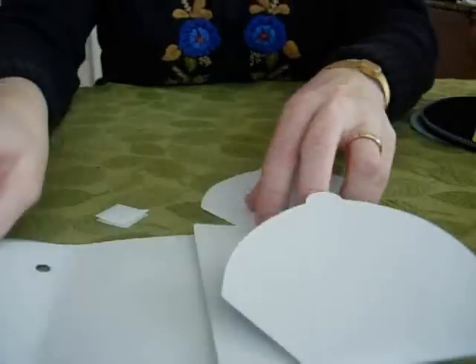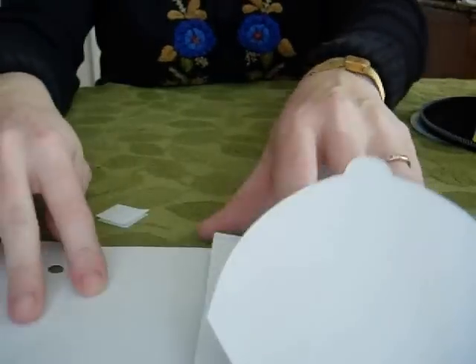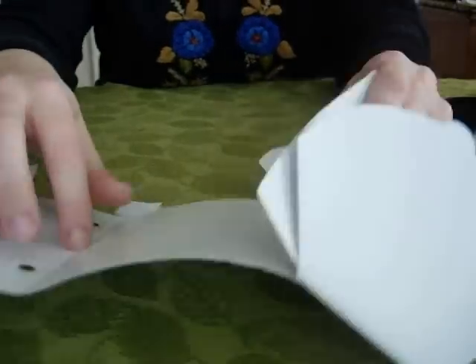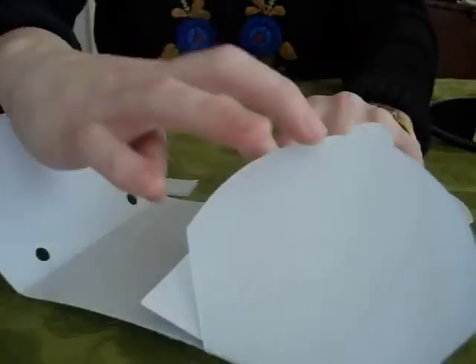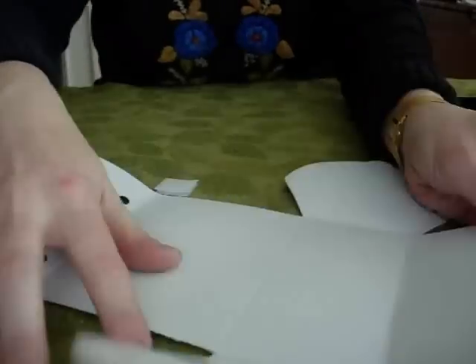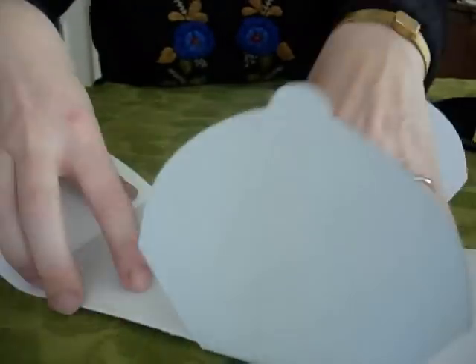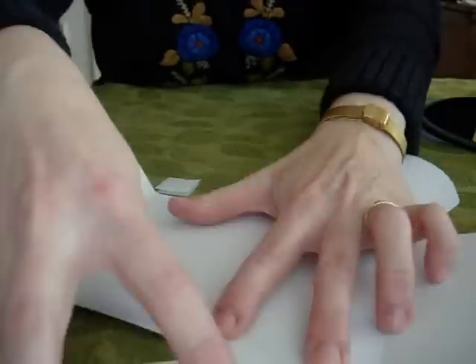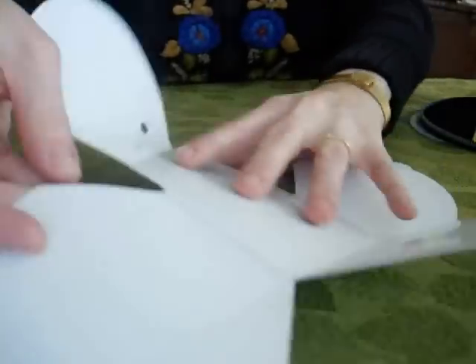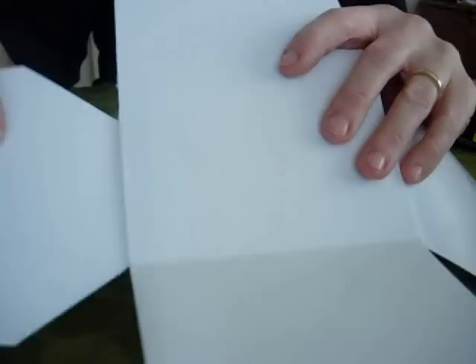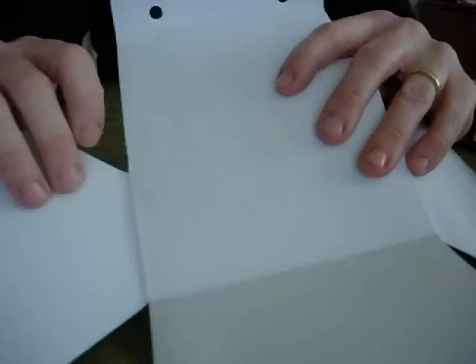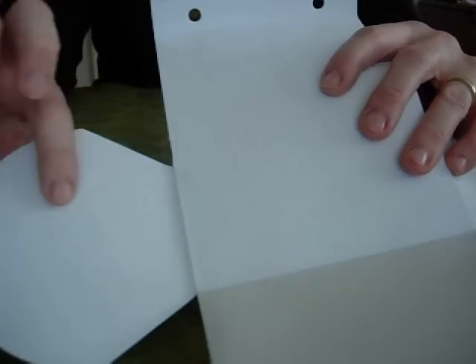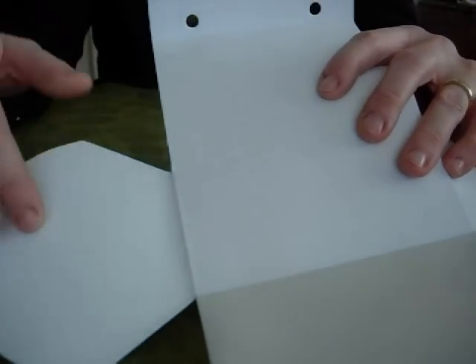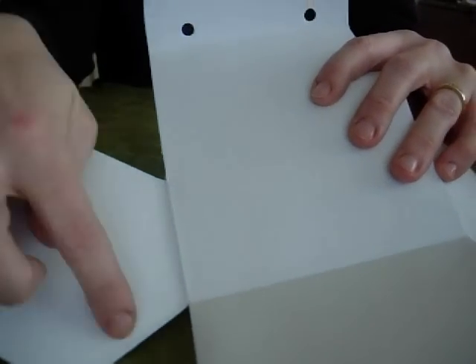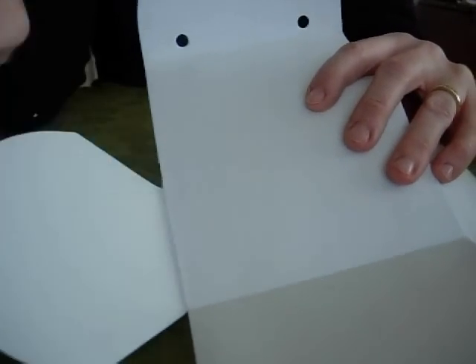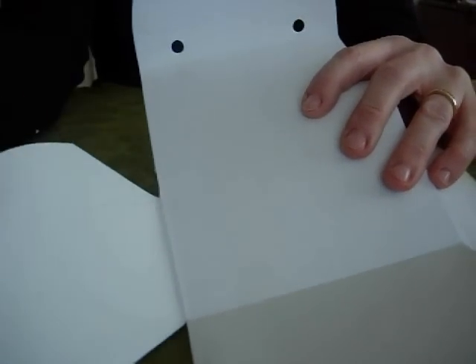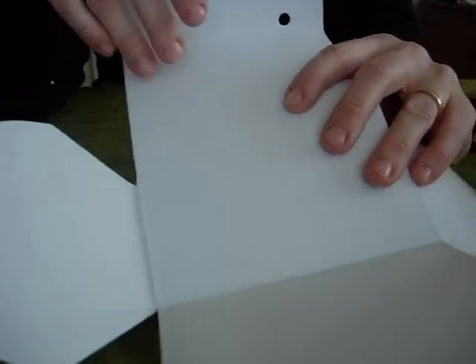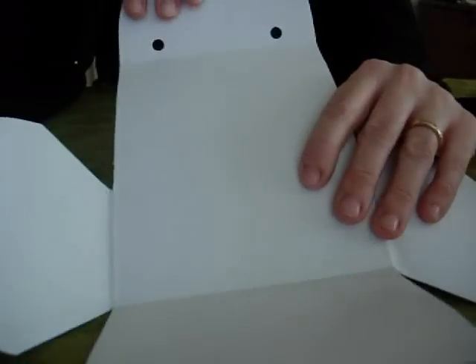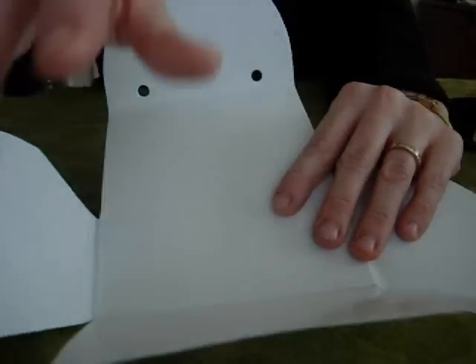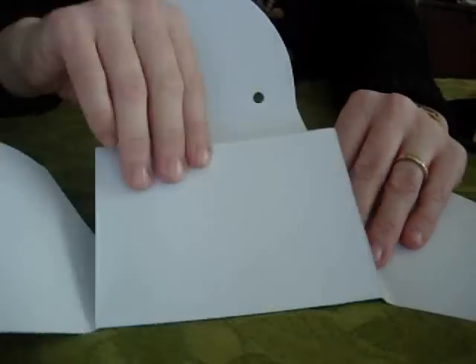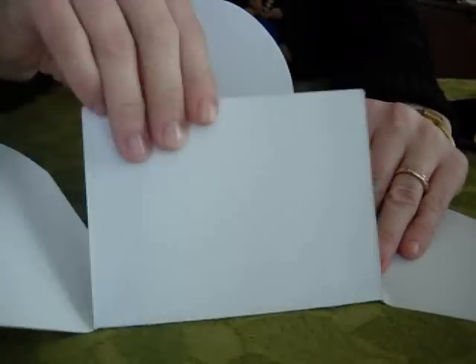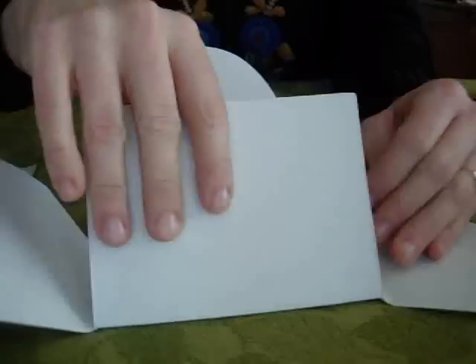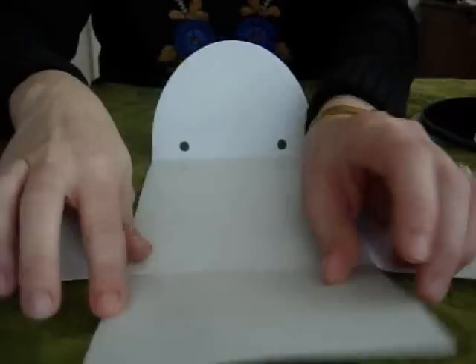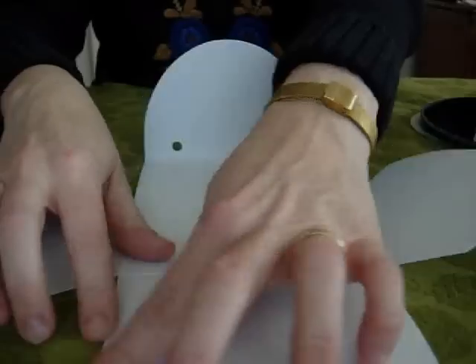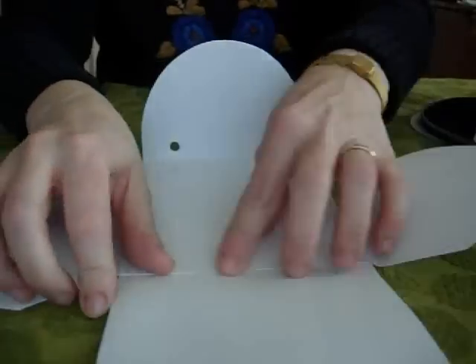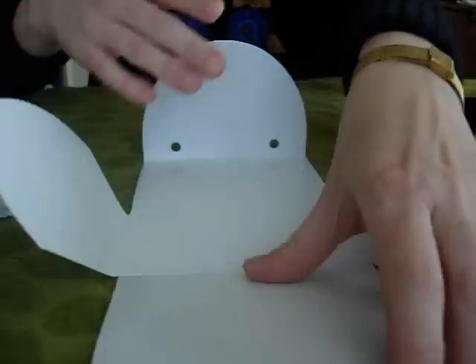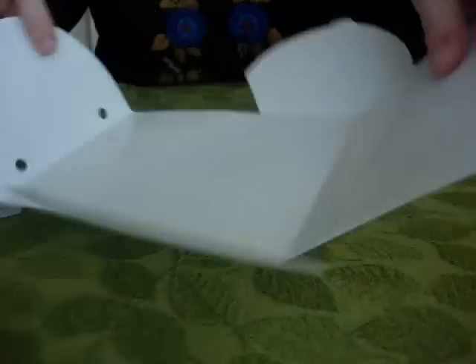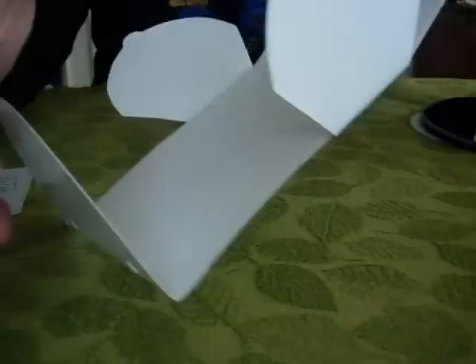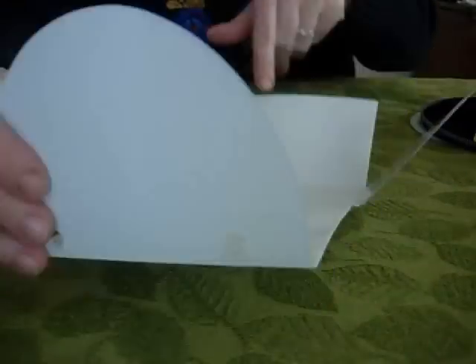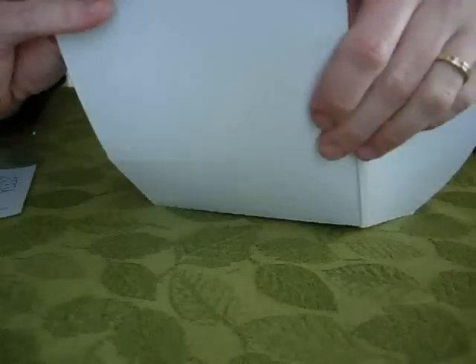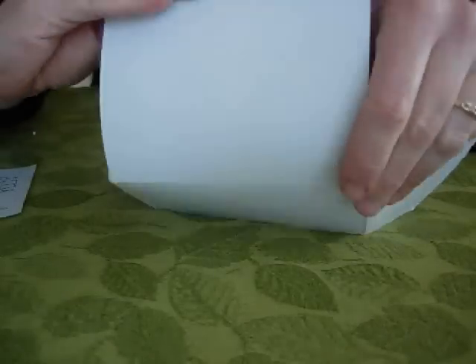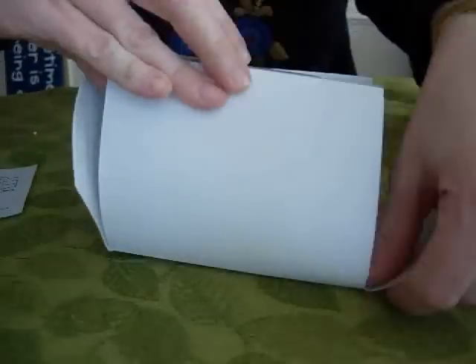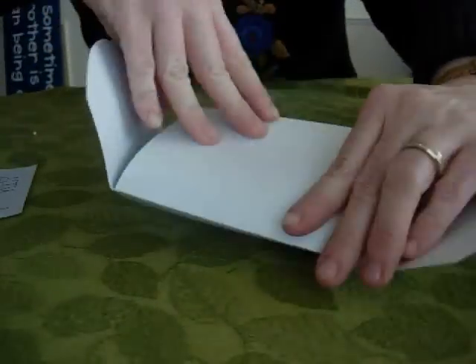Open this up. Lay it on paper. It comes pre-scored, and you want to cut out each piece in whatever color you're going to cover it with. So lay this down. Trace around this square part.